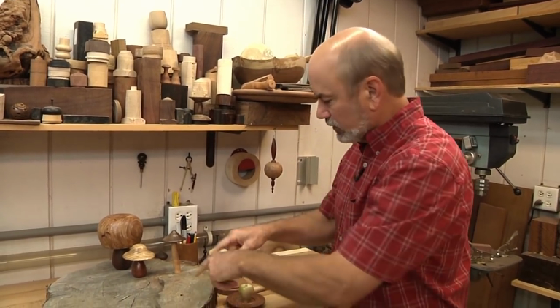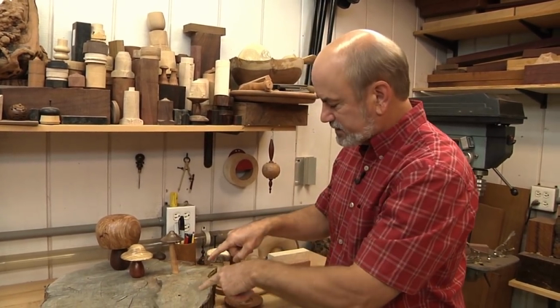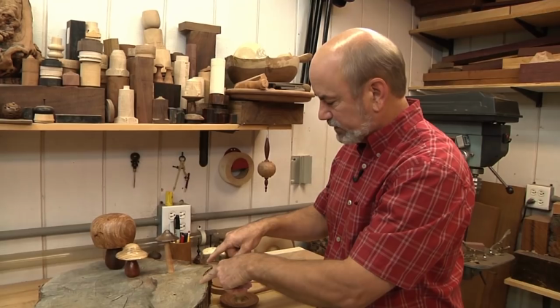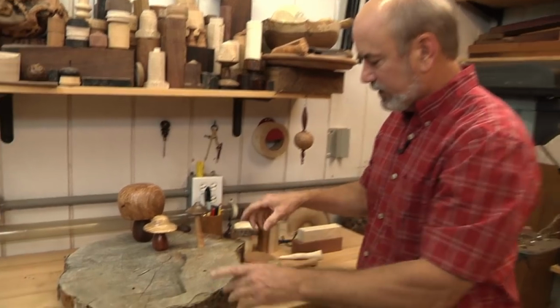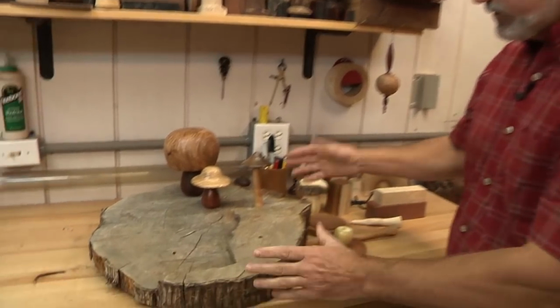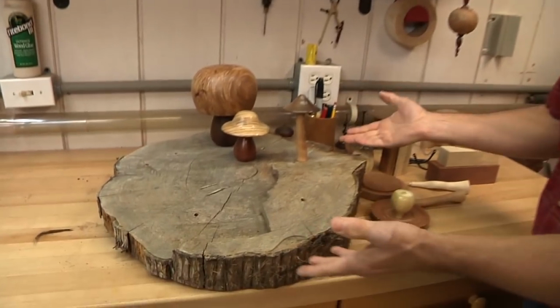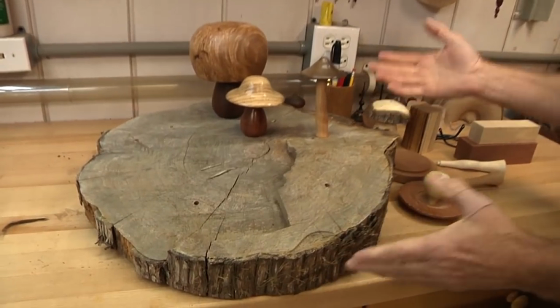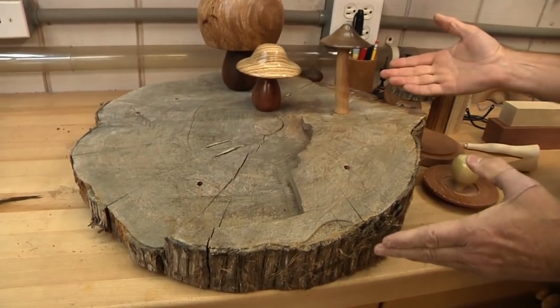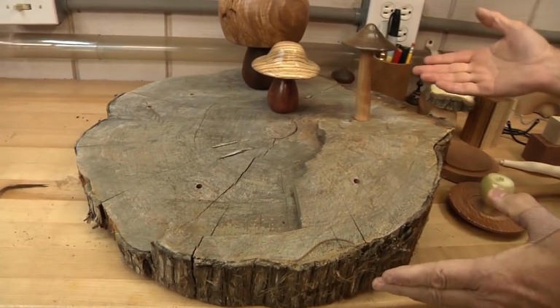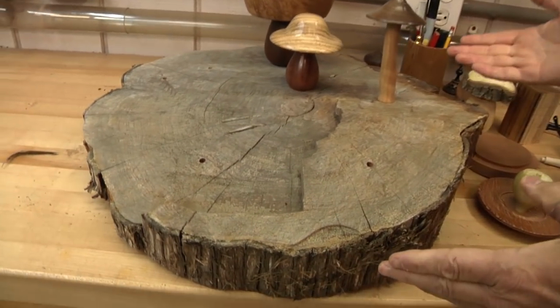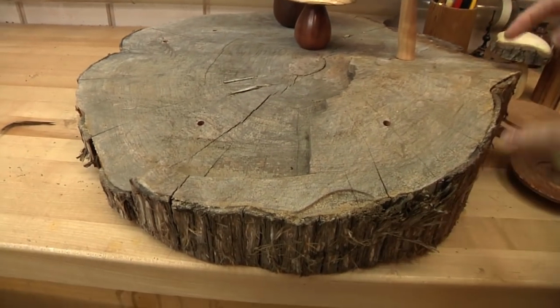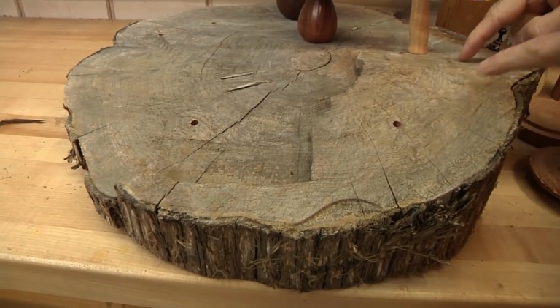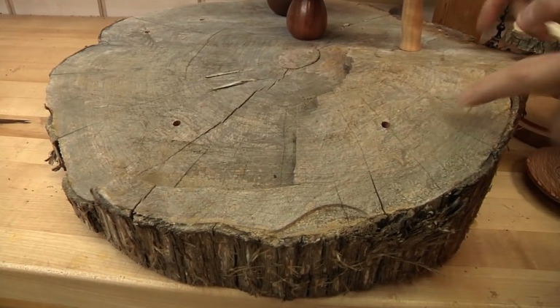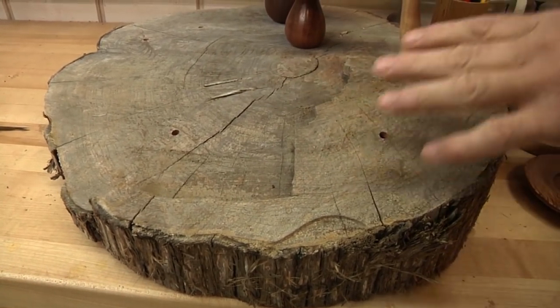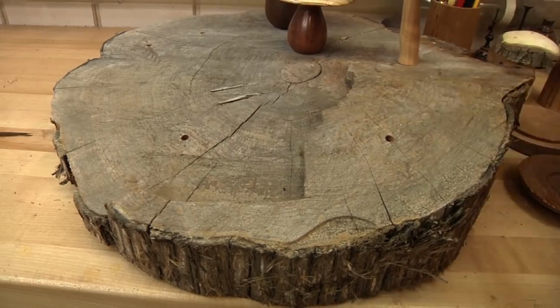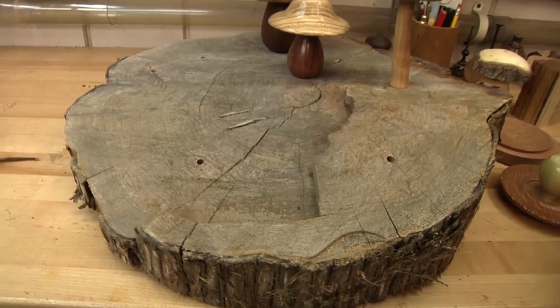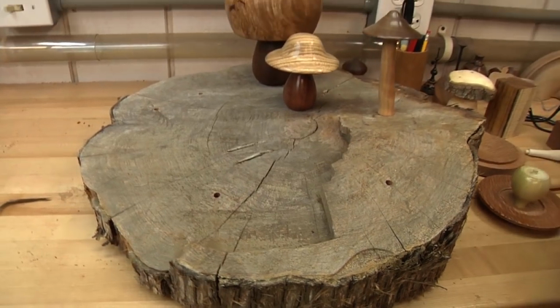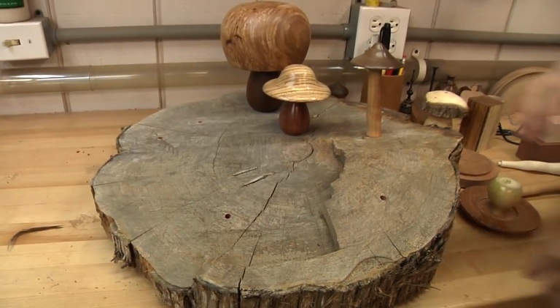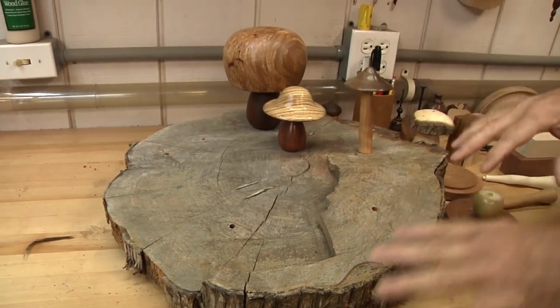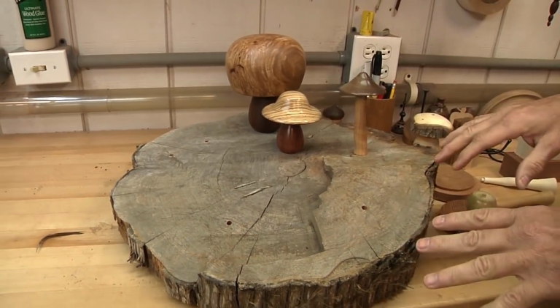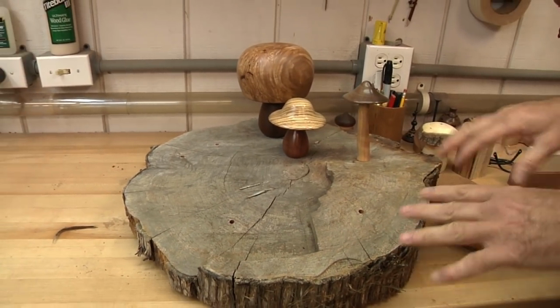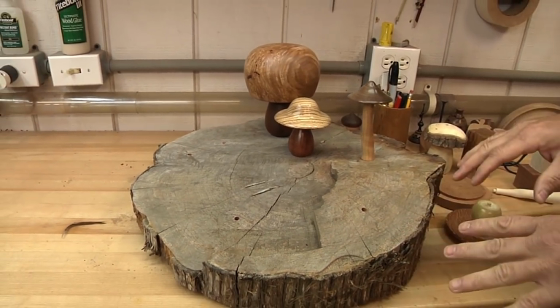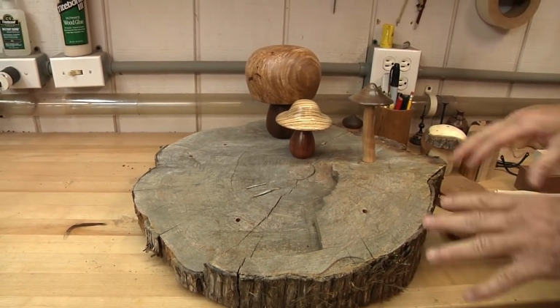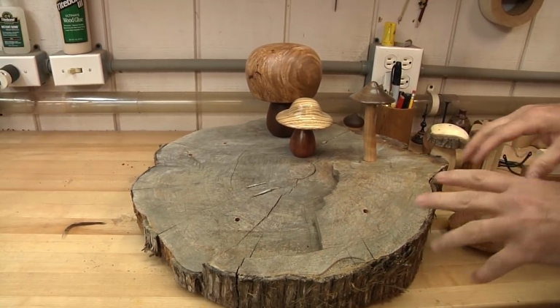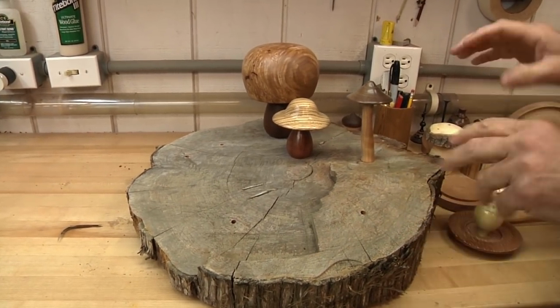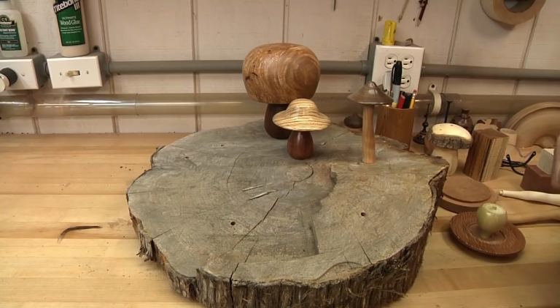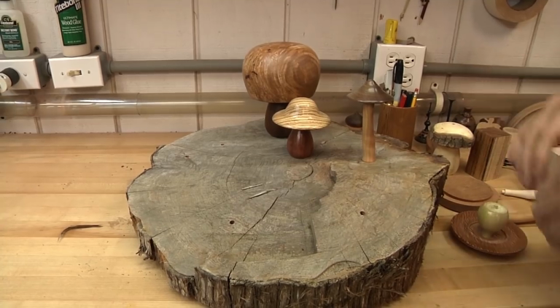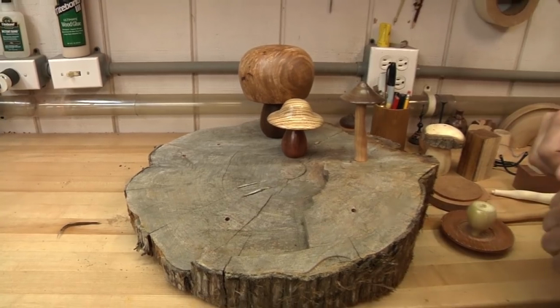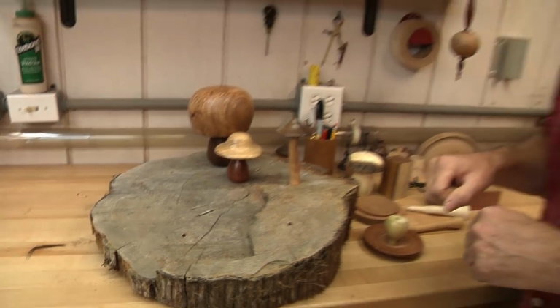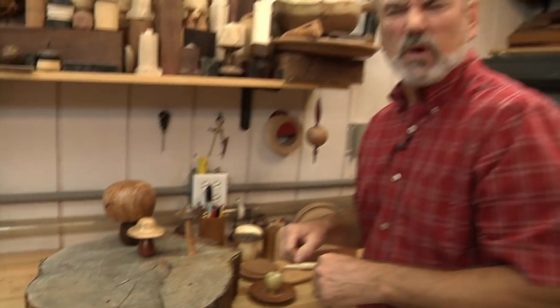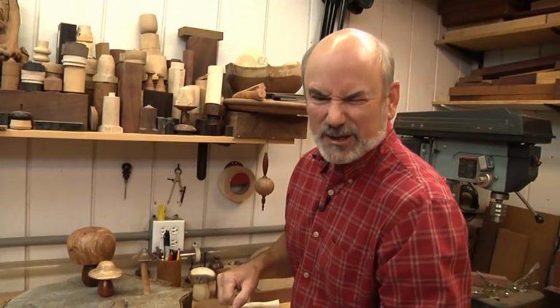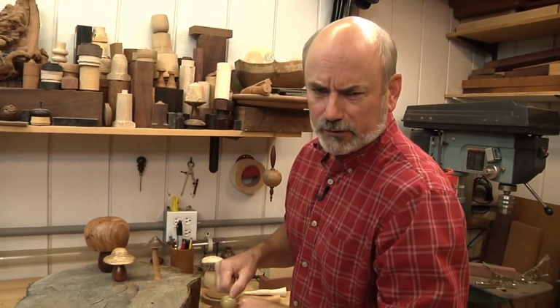To display it, I grabbed just a cutoff of a piece of wood that I made some bowls out of, drilled holes in here, and started doing a display like that. You can put a little bit of fake moss that you can buy at the craft stores, dress it up a little bit, put a little village in there — just go crazy with it if you want to.